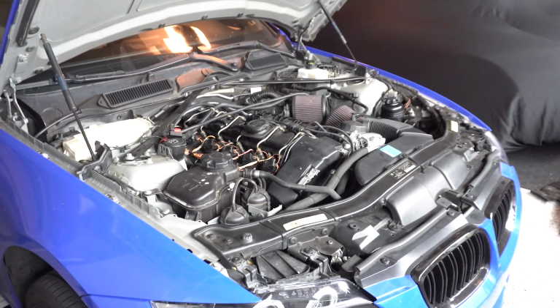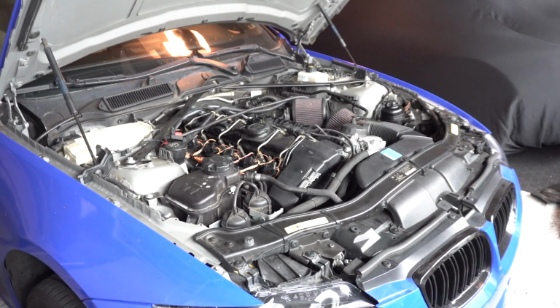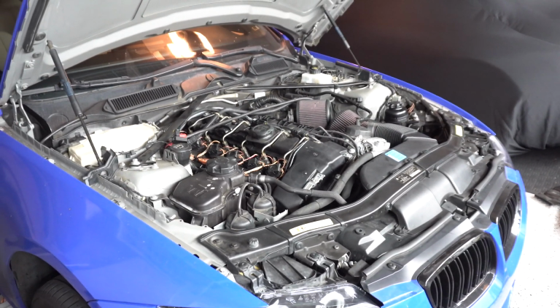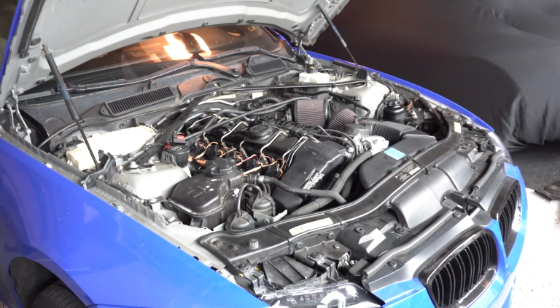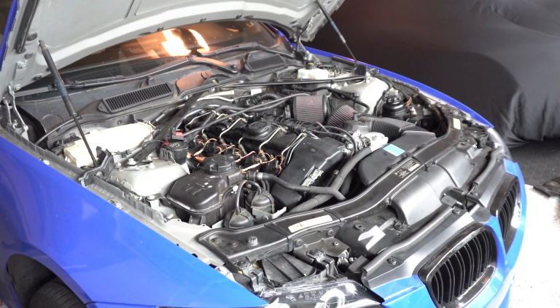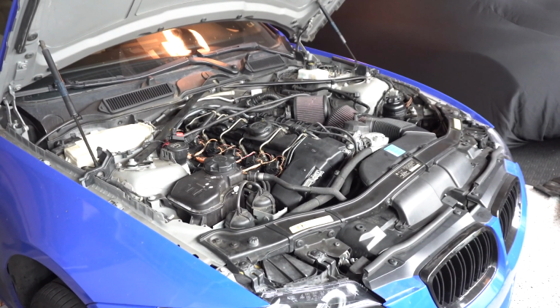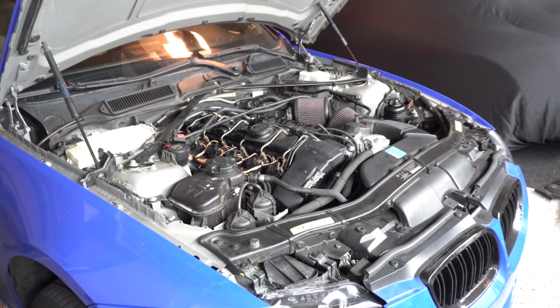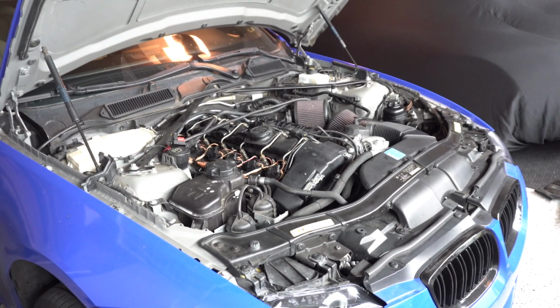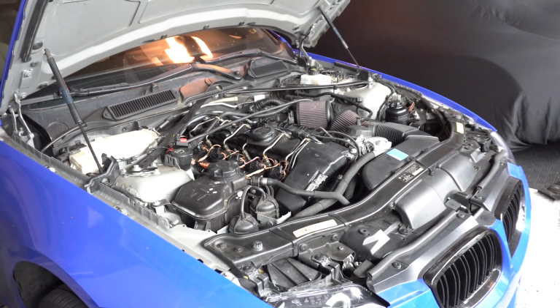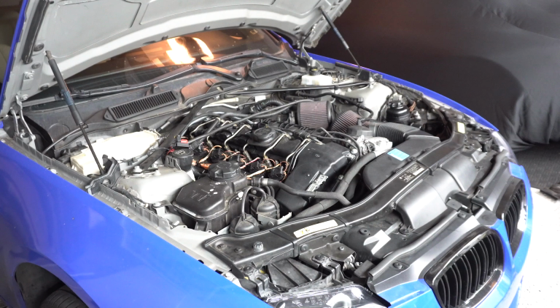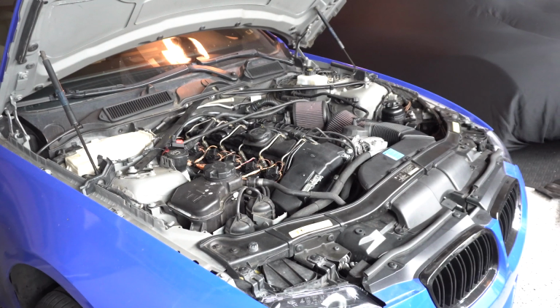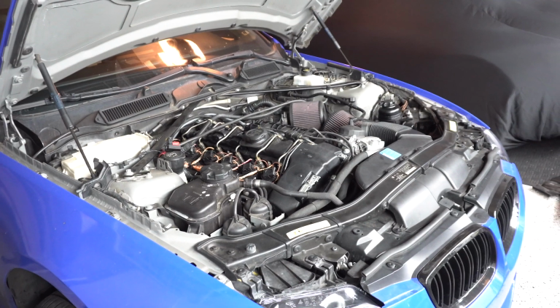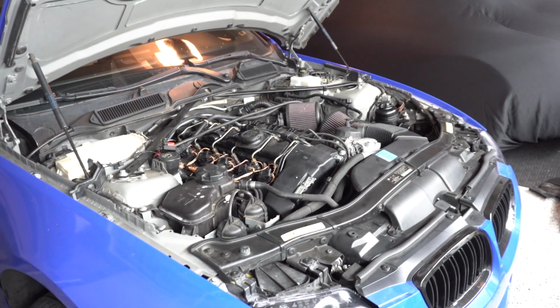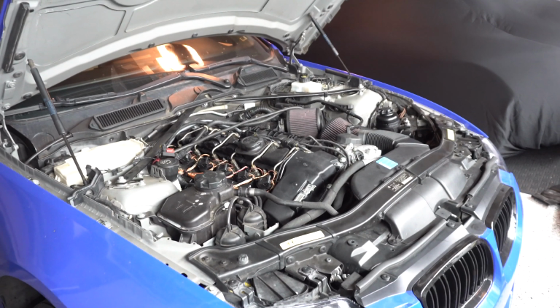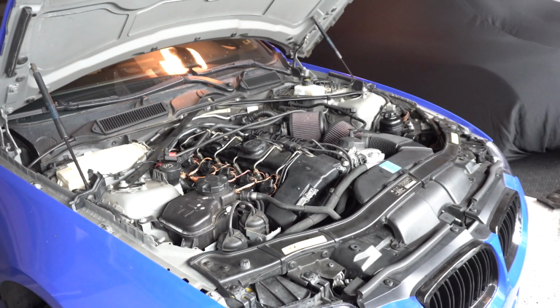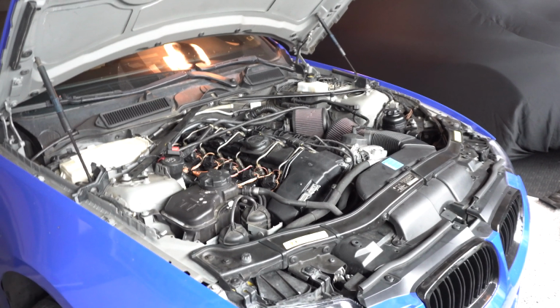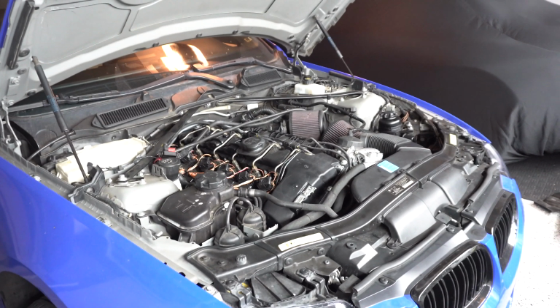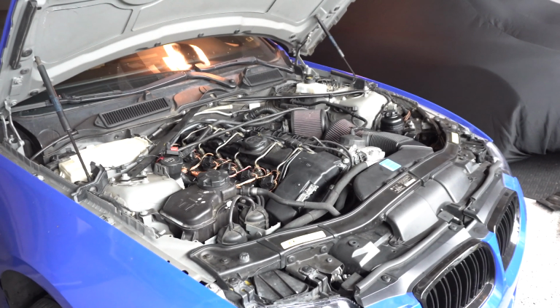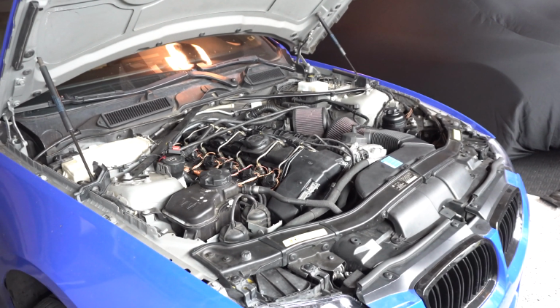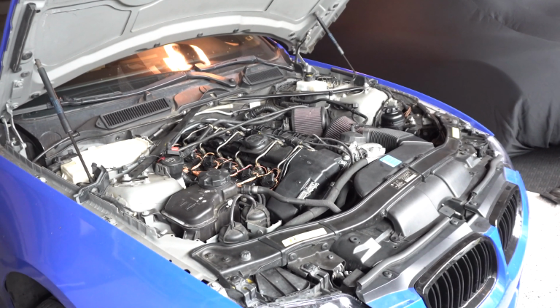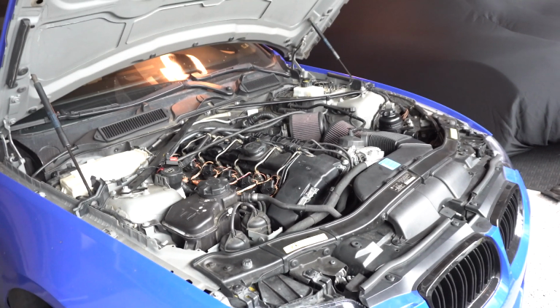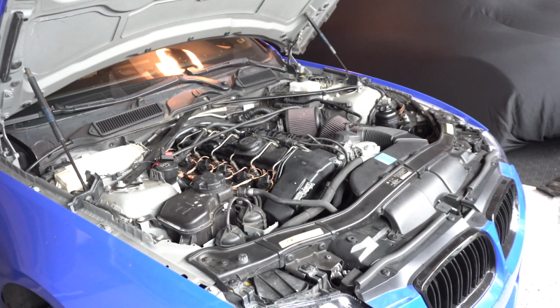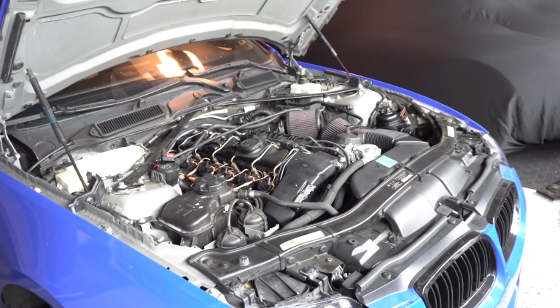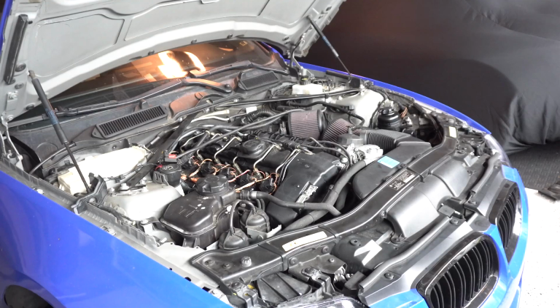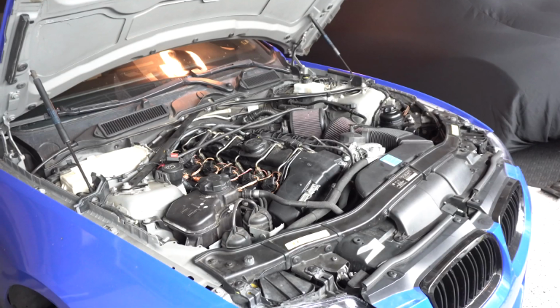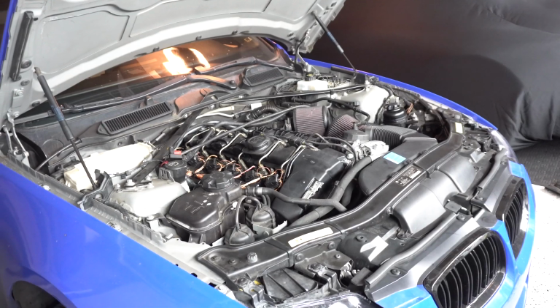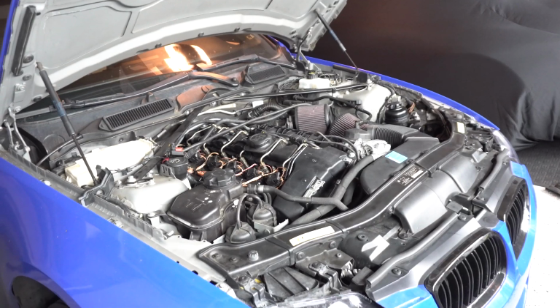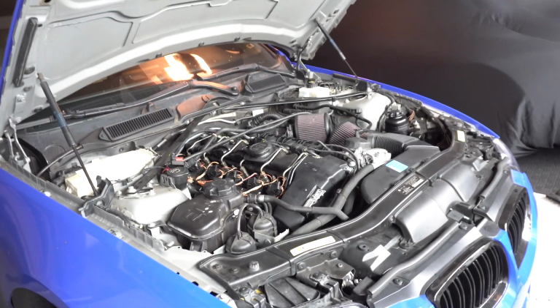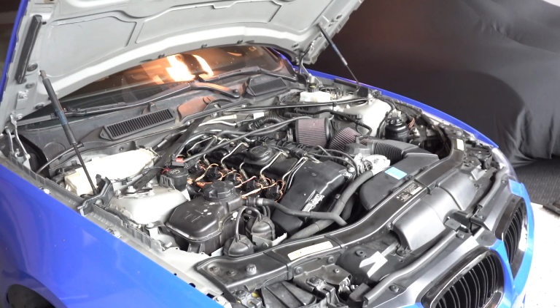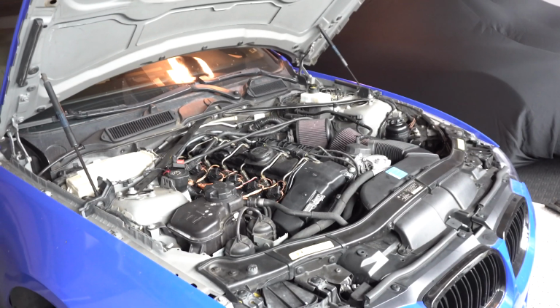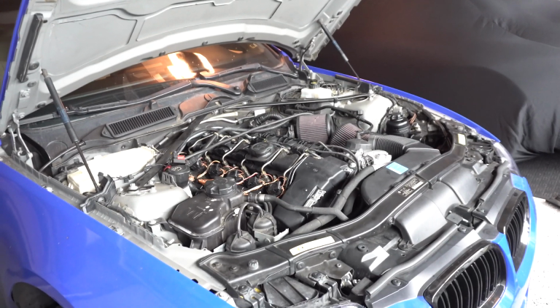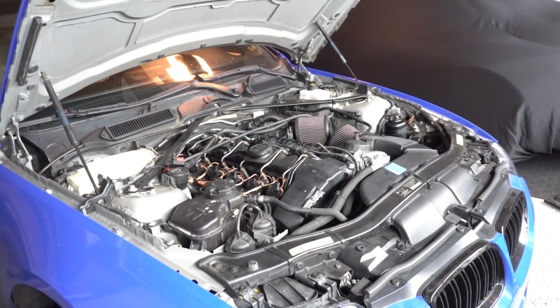I'm pretty sure I should be running upgraded spark plugs — the Step 1 Colder. Being full bolt on and pushing about 20 pounds of boost is really not good for my motor without already having the Step 1 Colder ones.